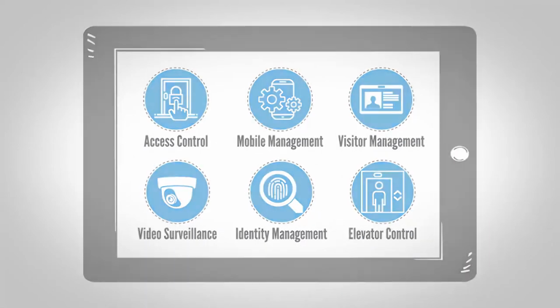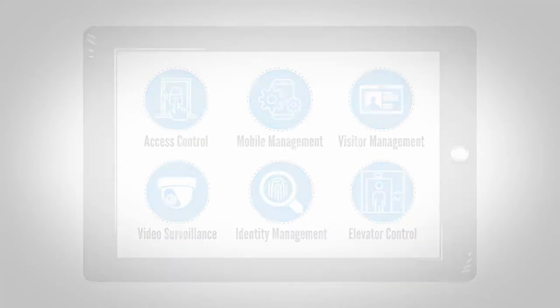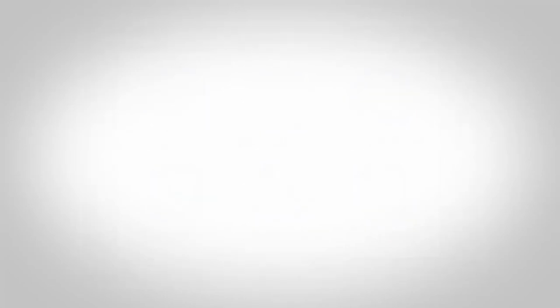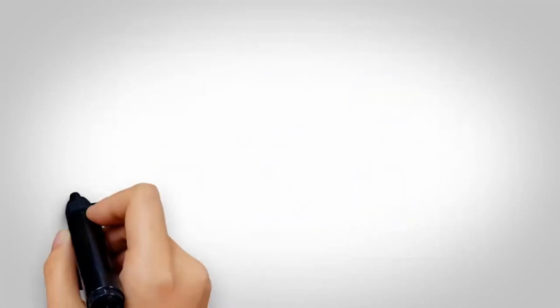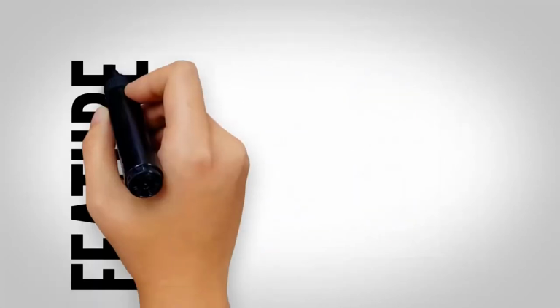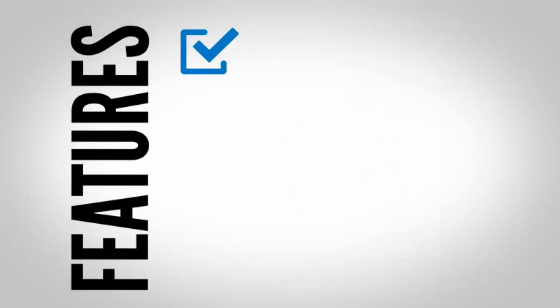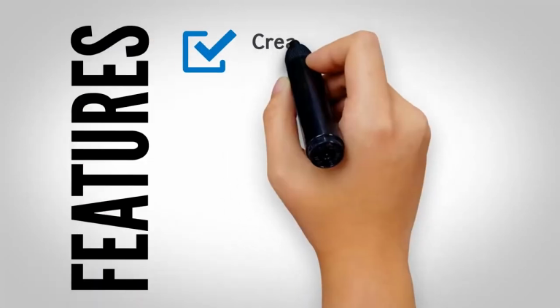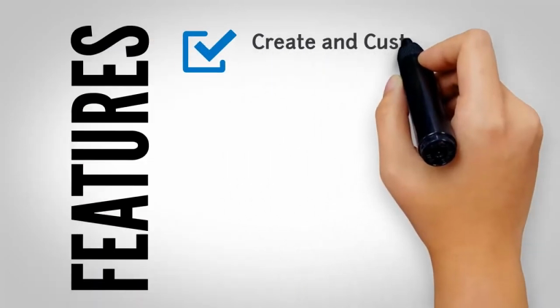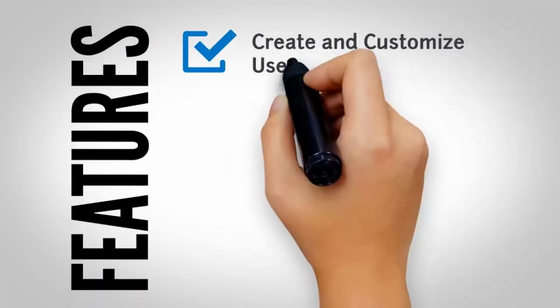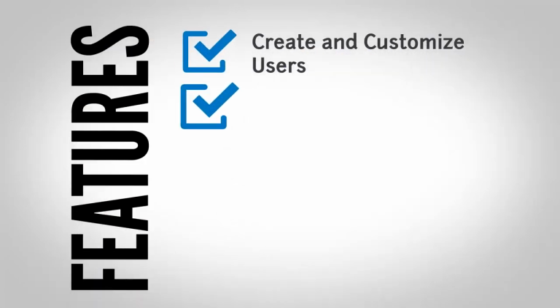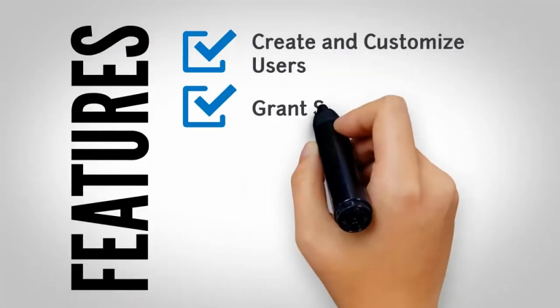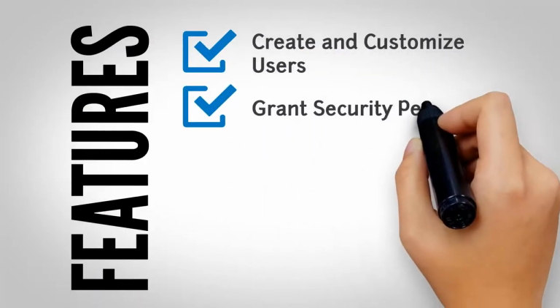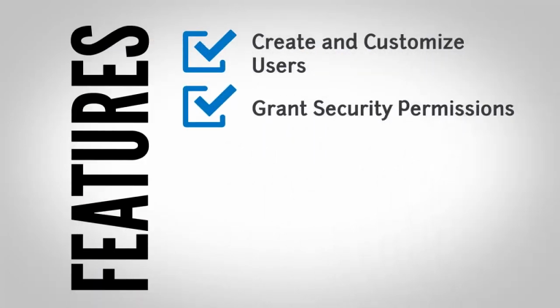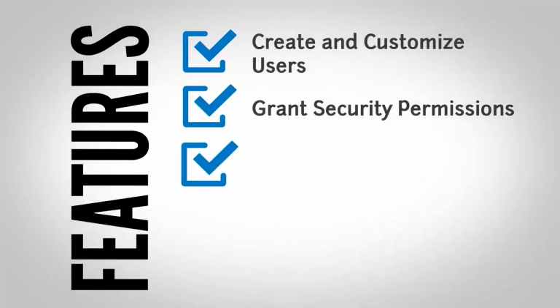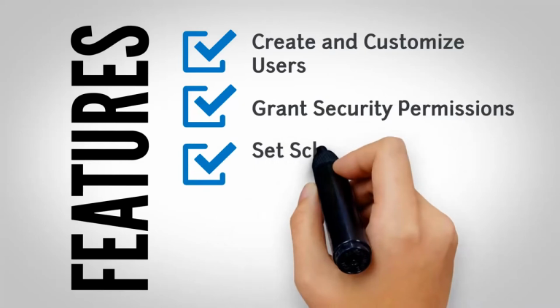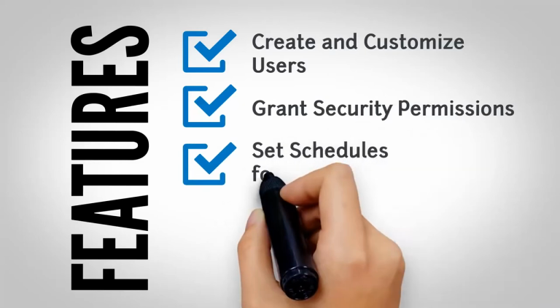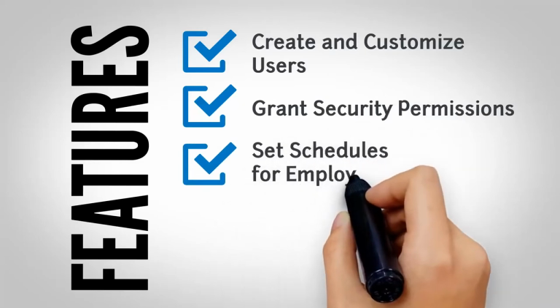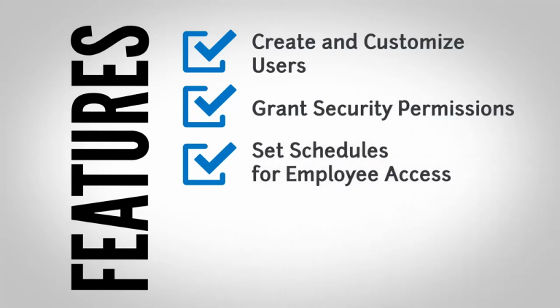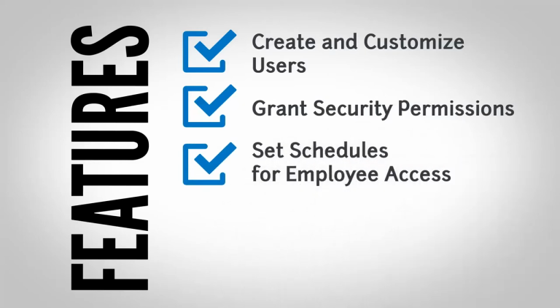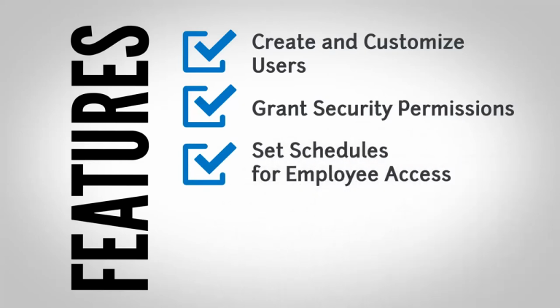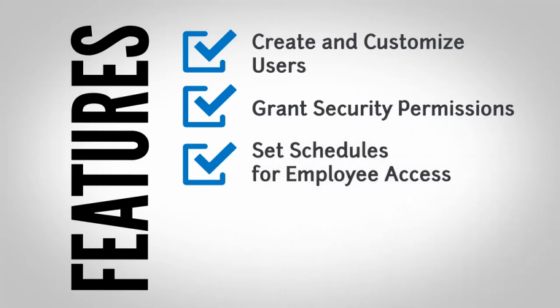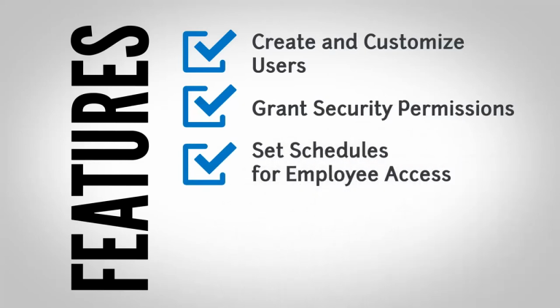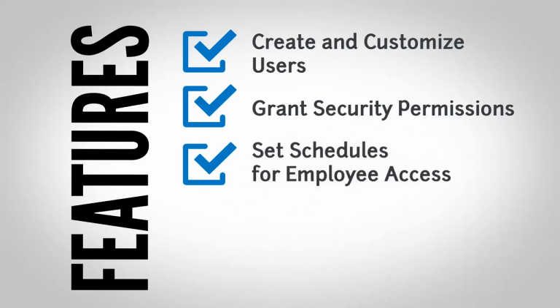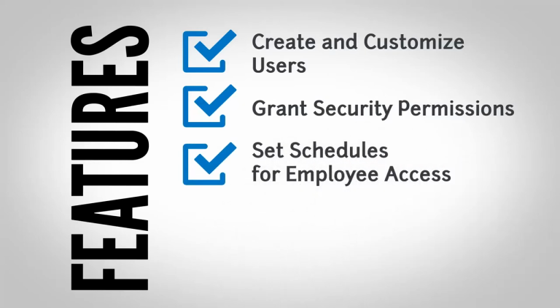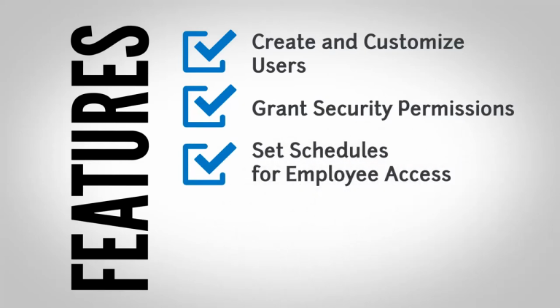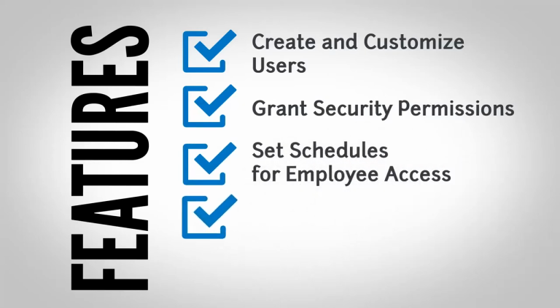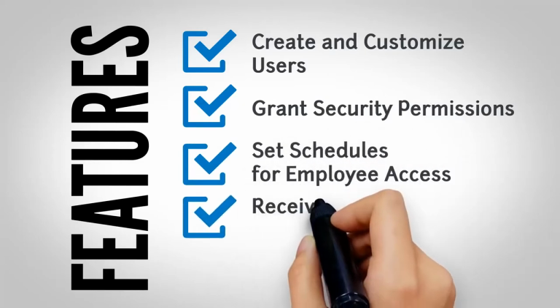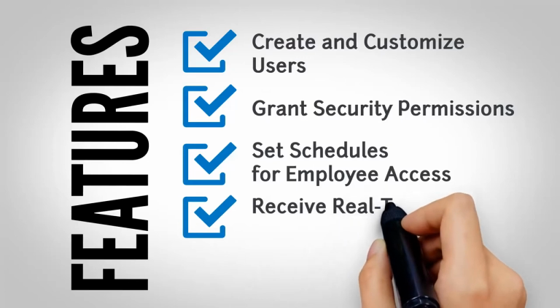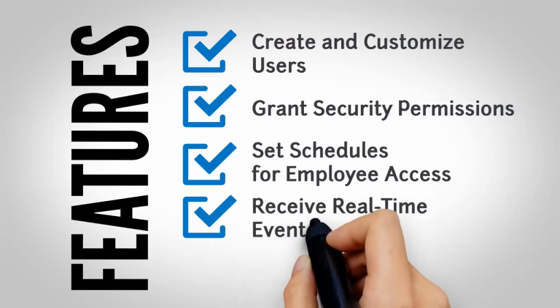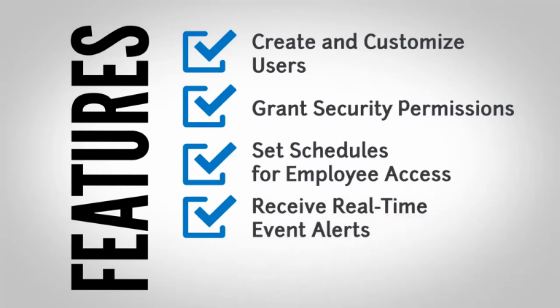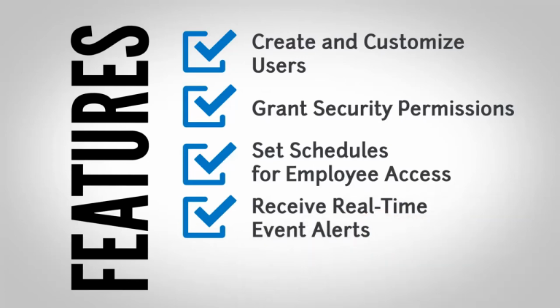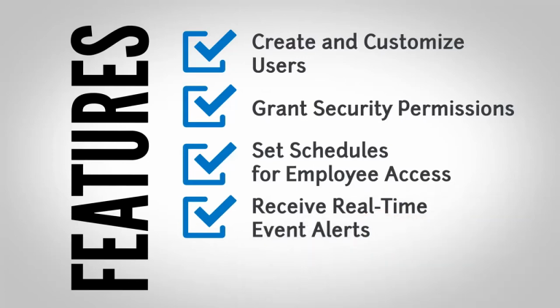Enhanced automation allows you to create and customize users, grant various security permissions, and set schedules for employee access, time, or physical location. Receive real-time event alert notifications.